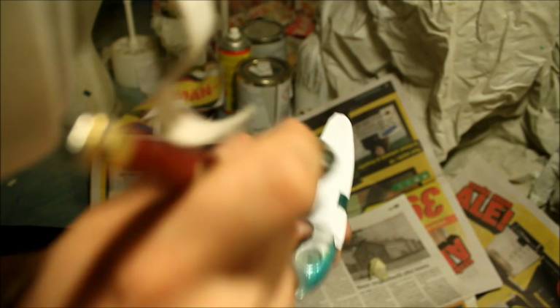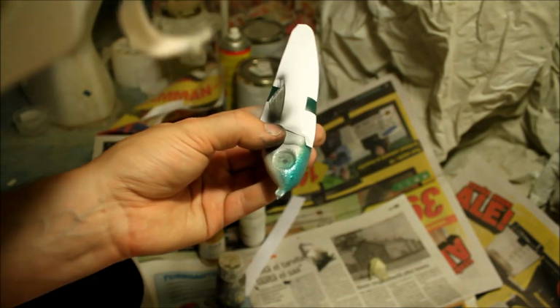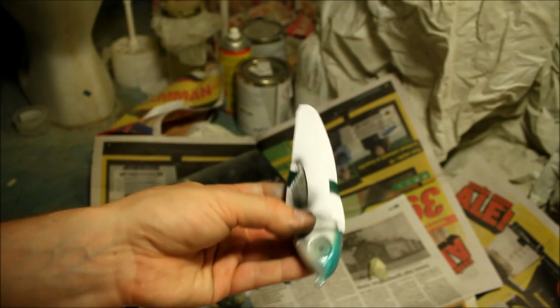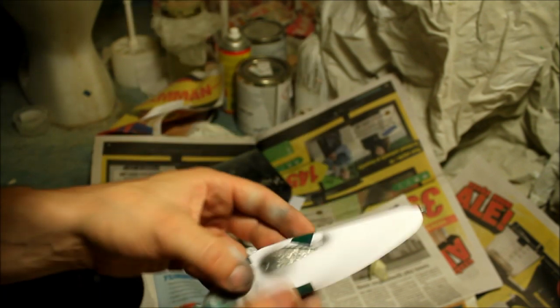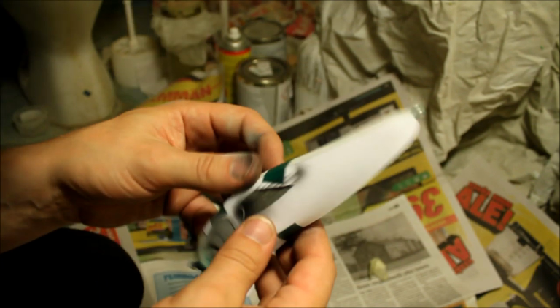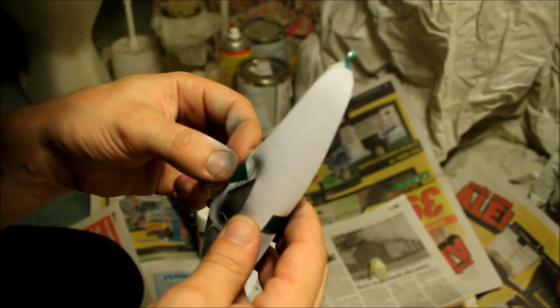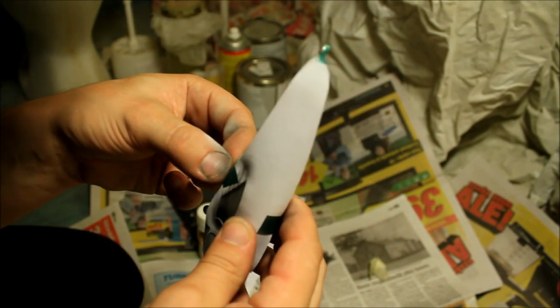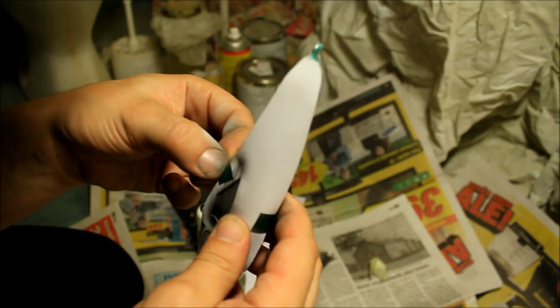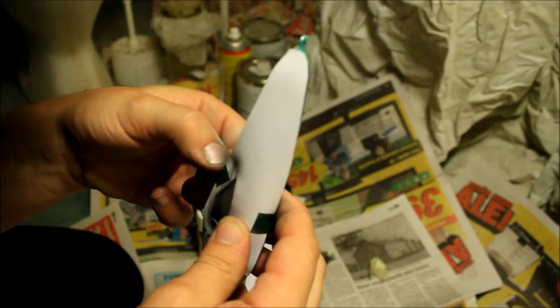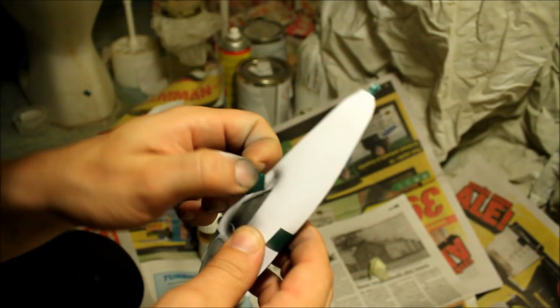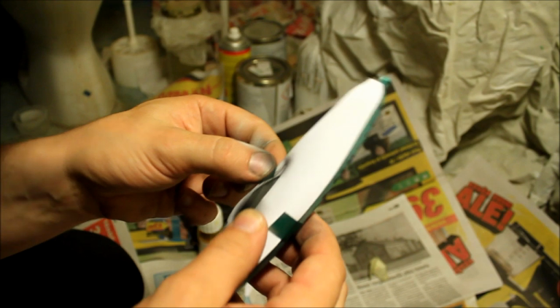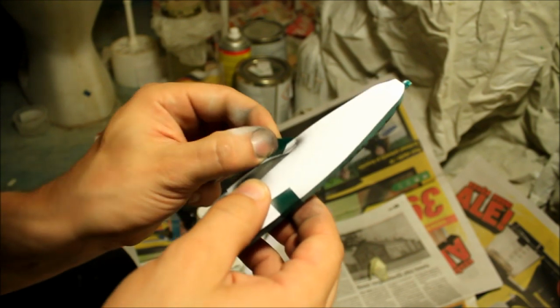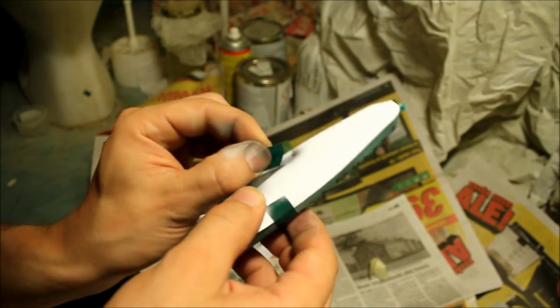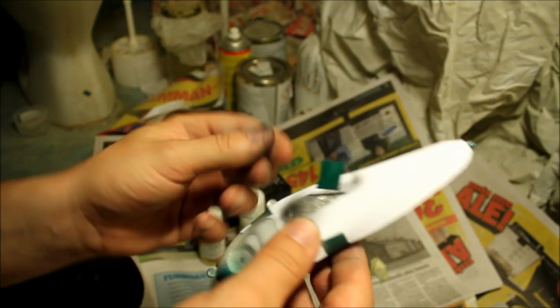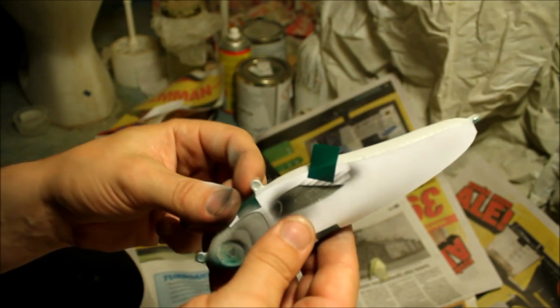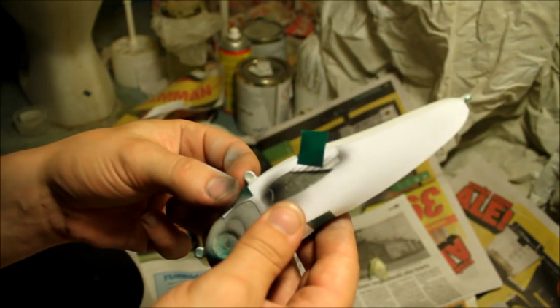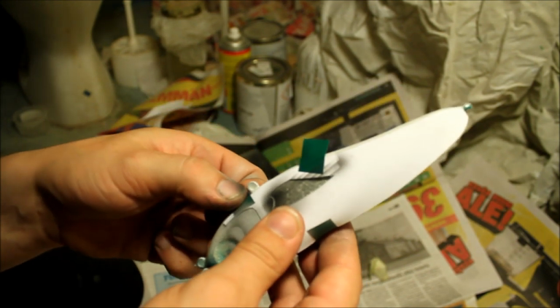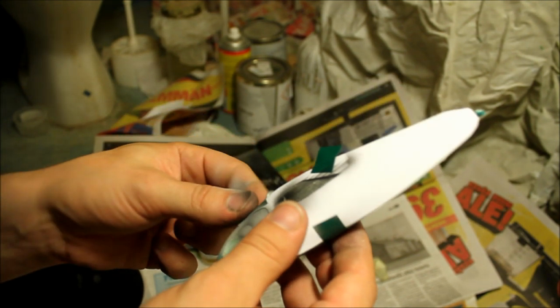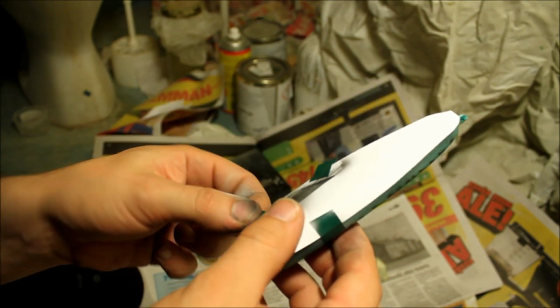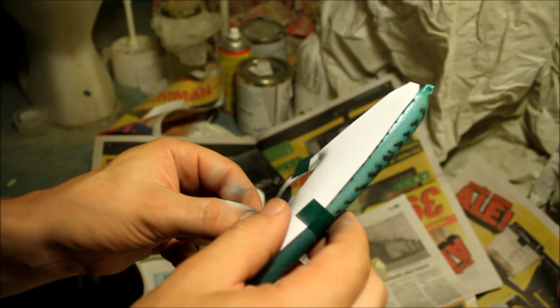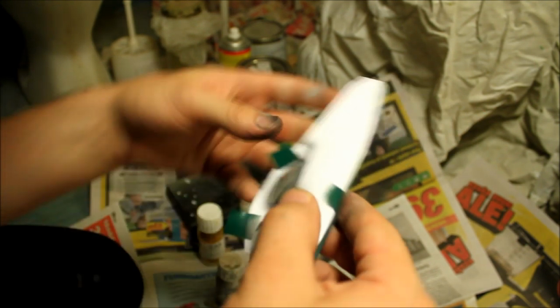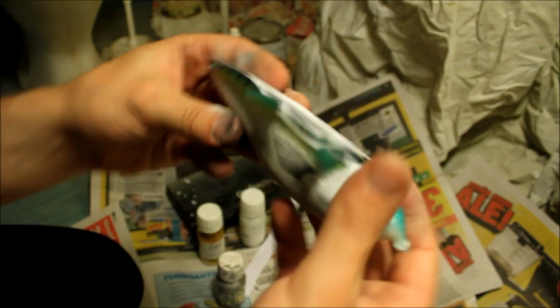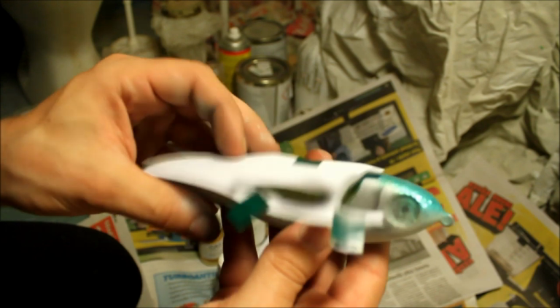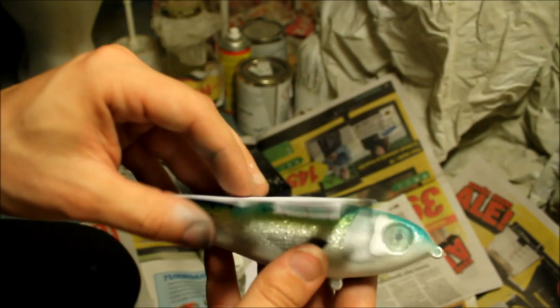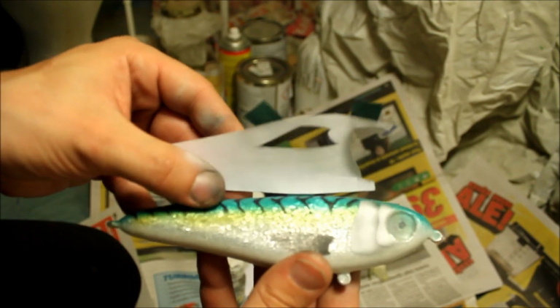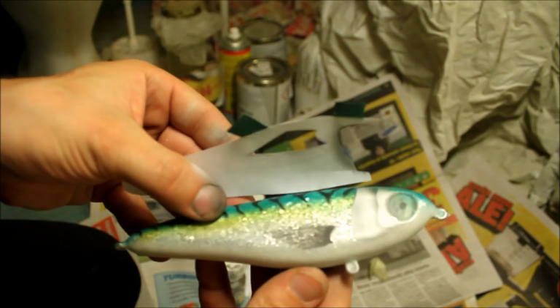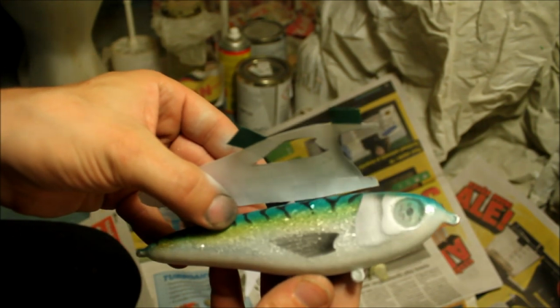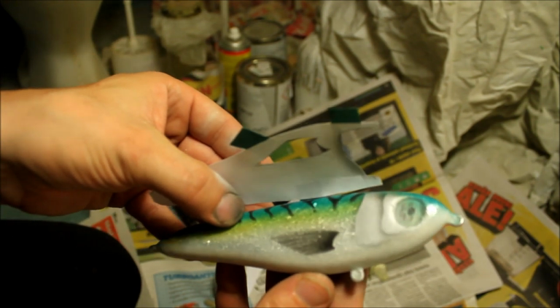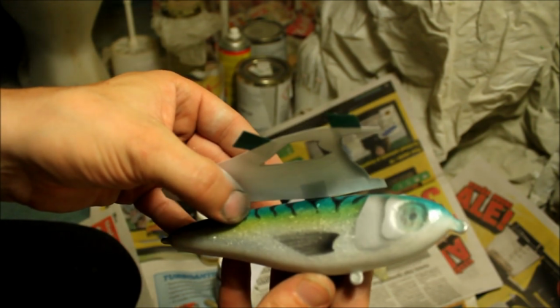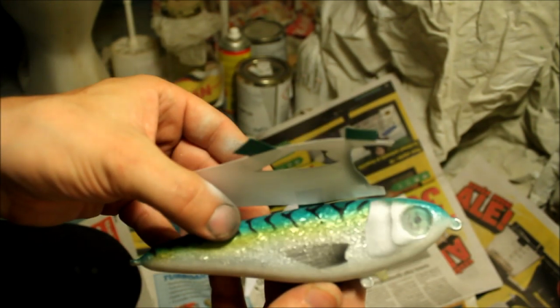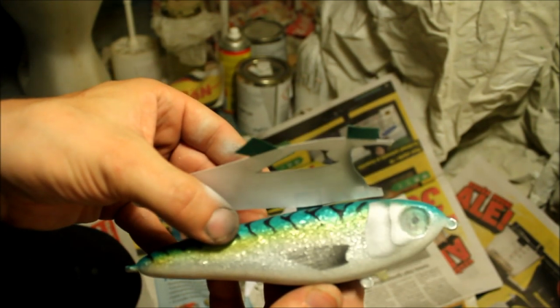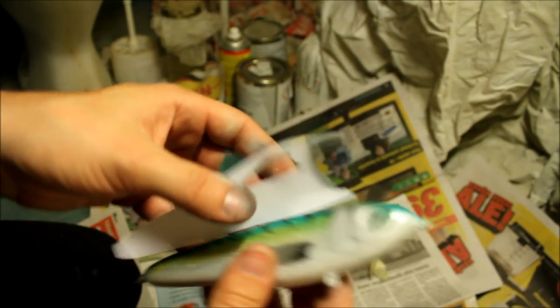I am going to take this off and show you guys what it looks like. And there you go — nice little mackerel fin.